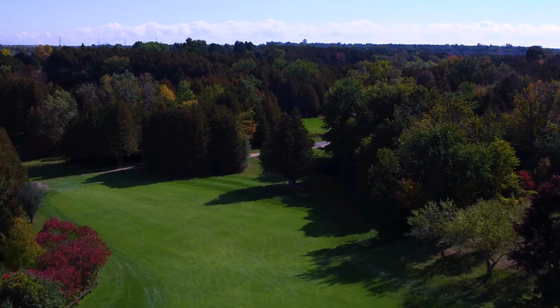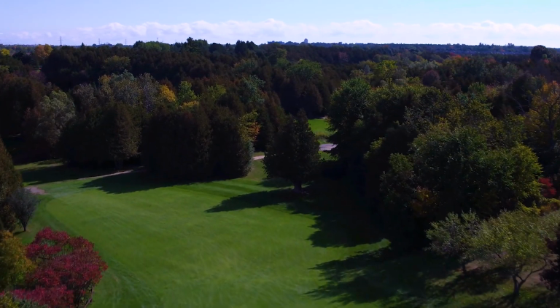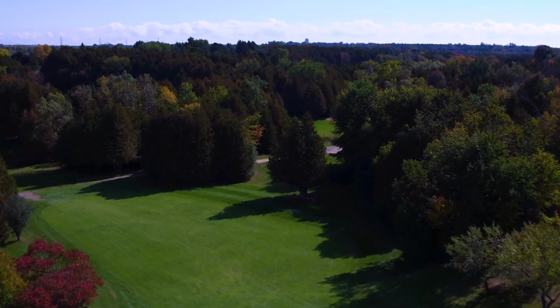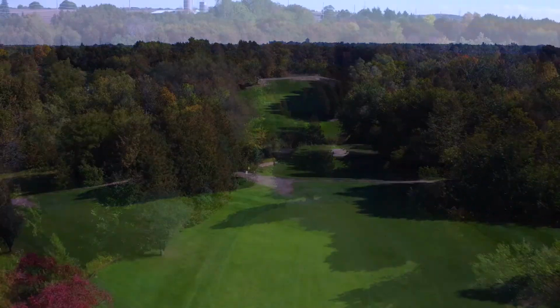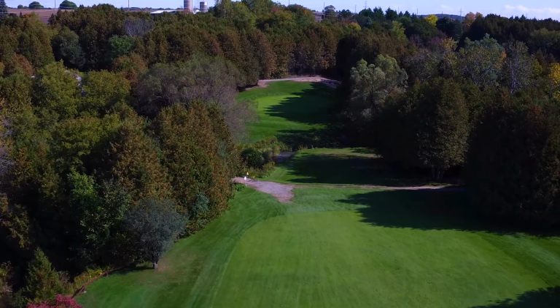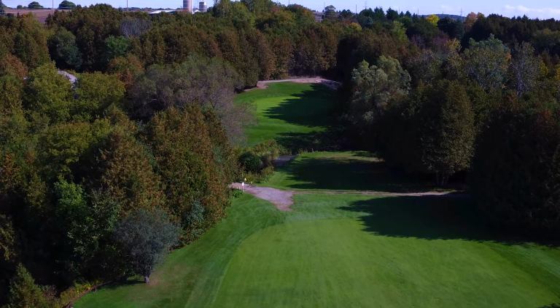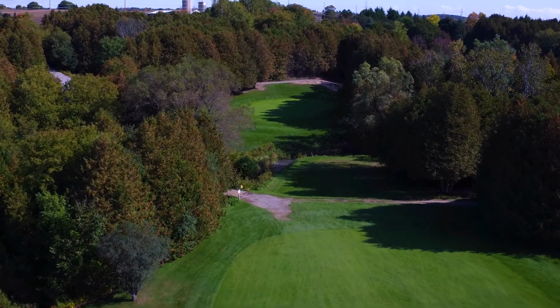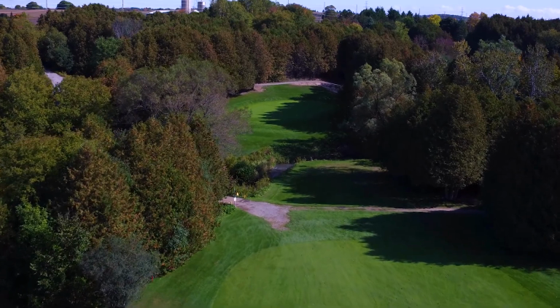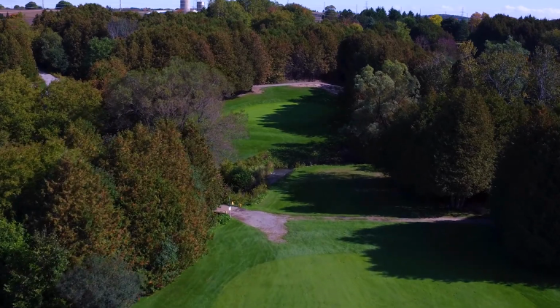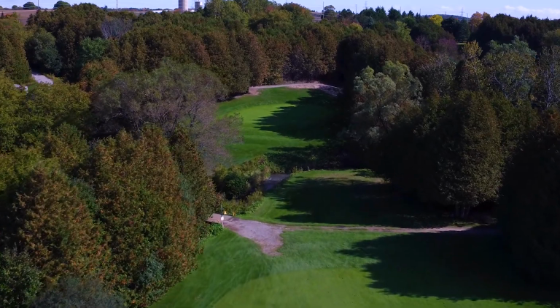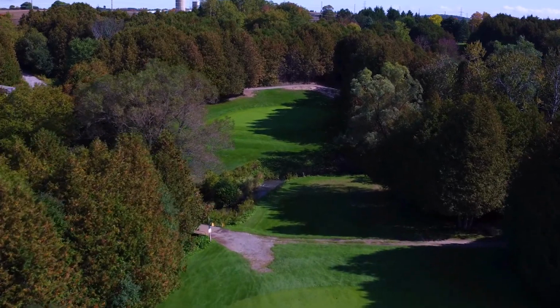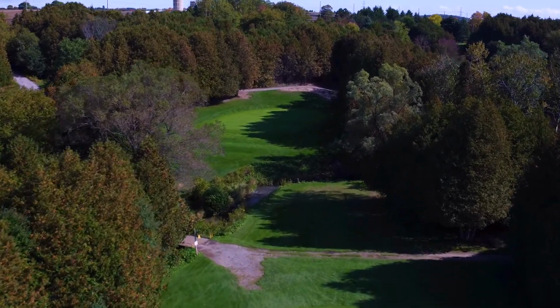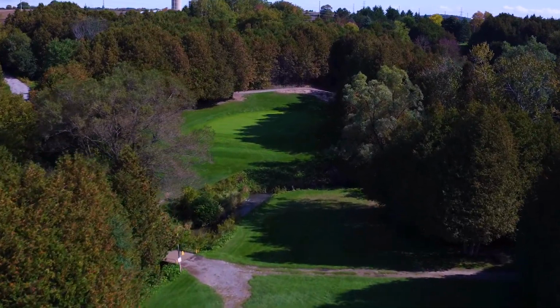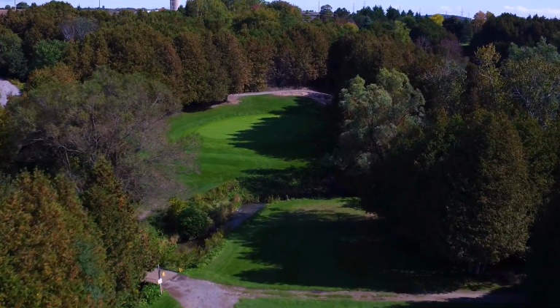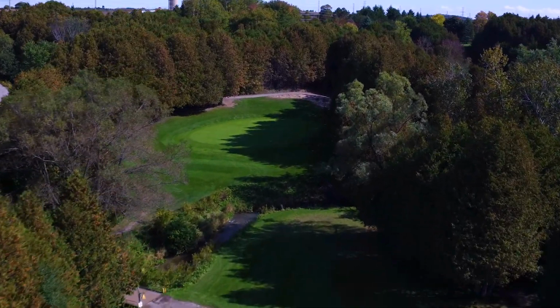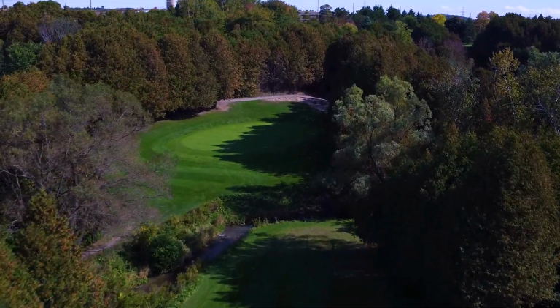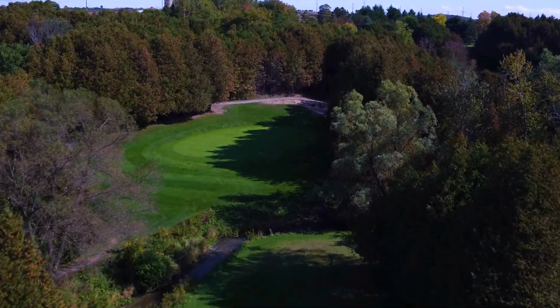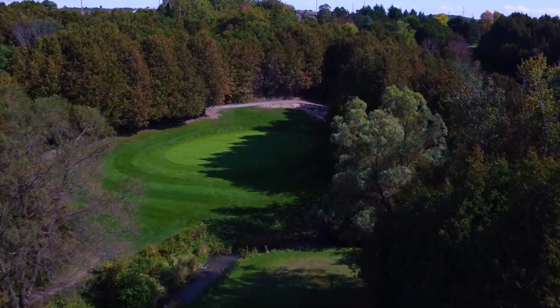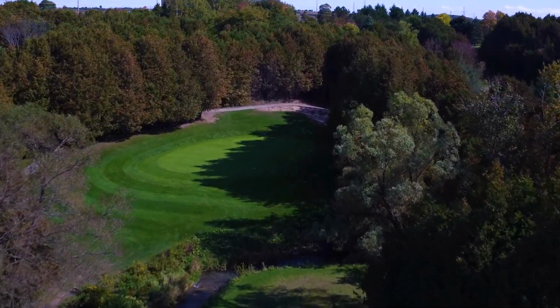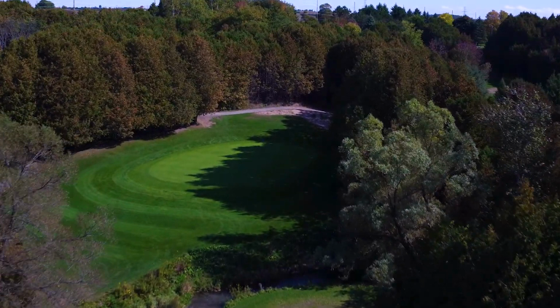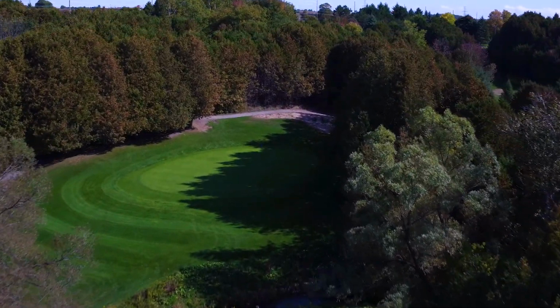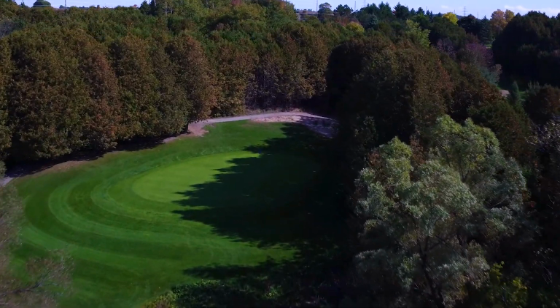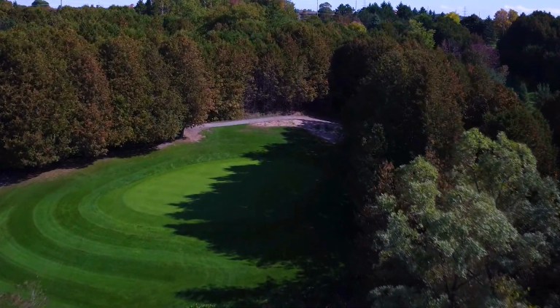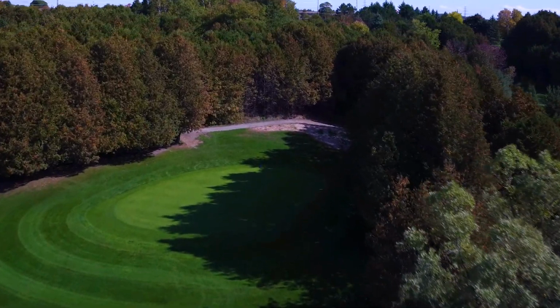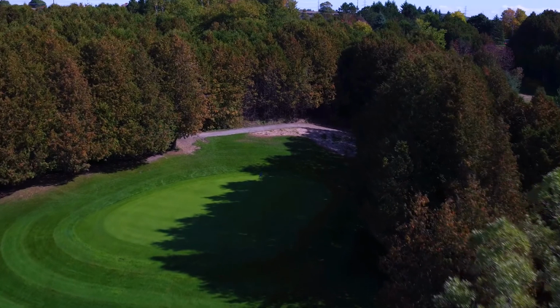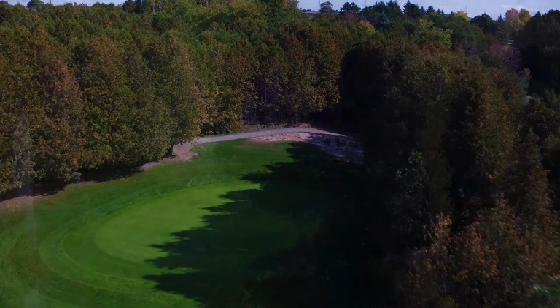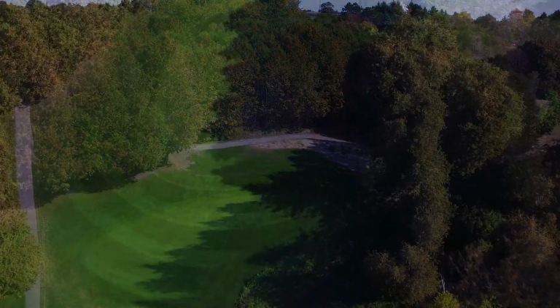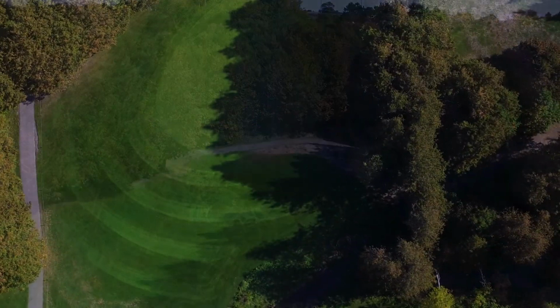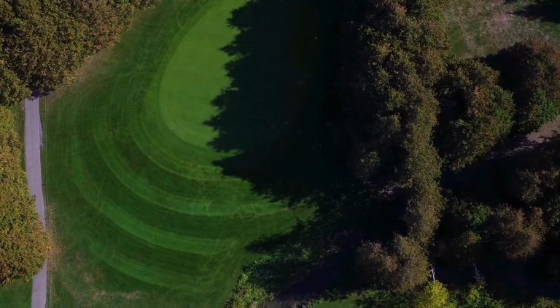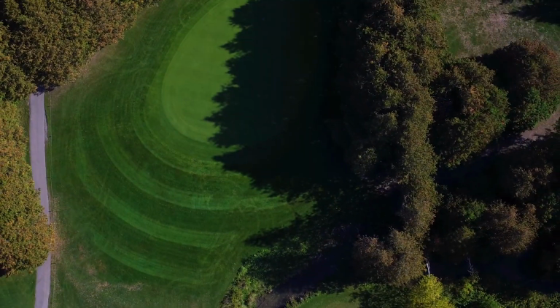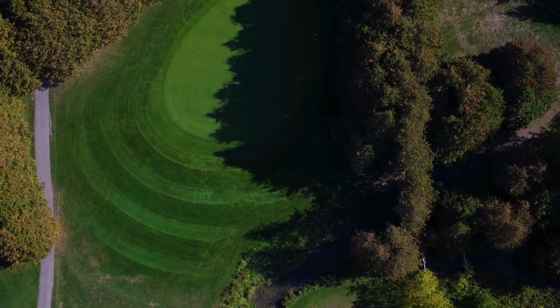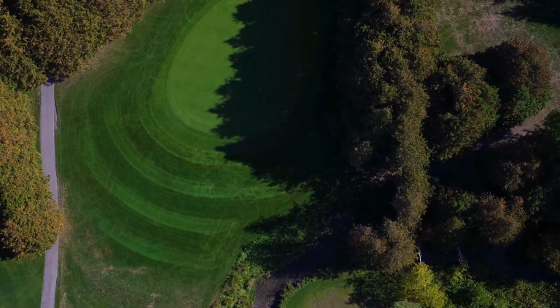Long ball hitters will want to attack the green on the second shot, which will be a minimum 200-yard carry over the creek valley. An eagle here will be well earned.